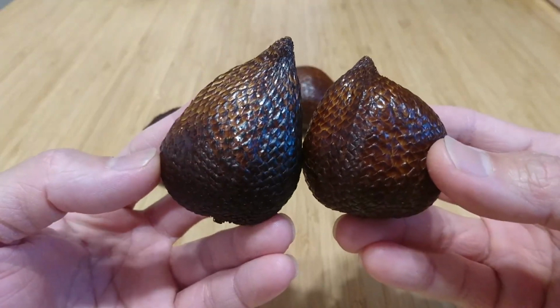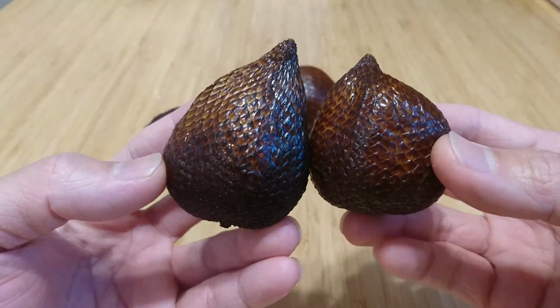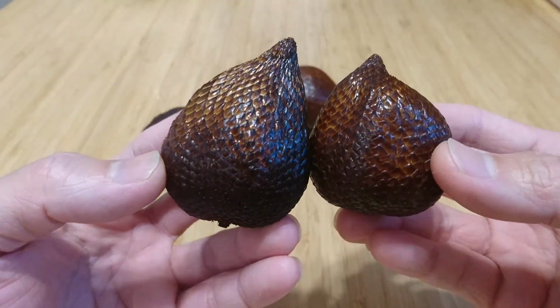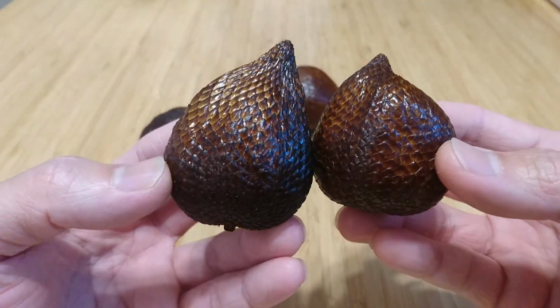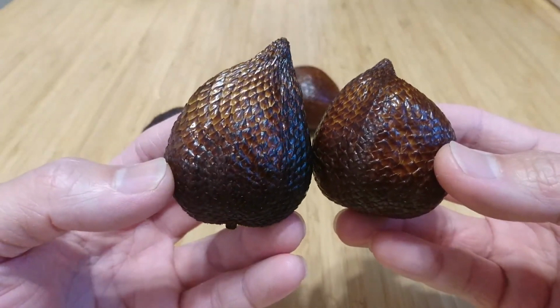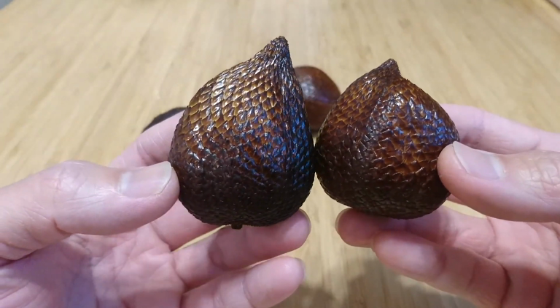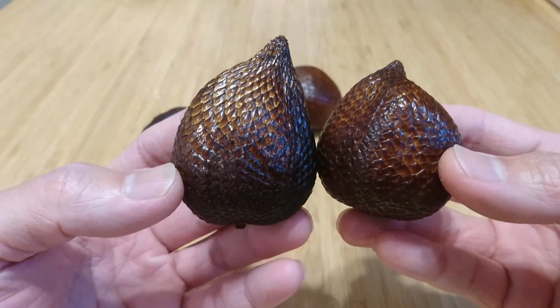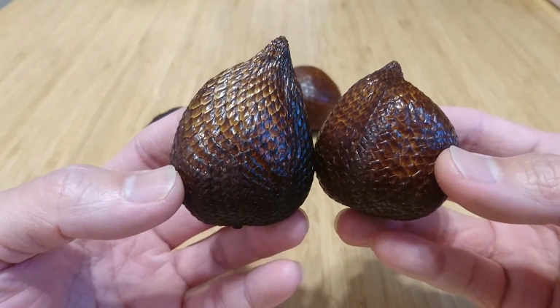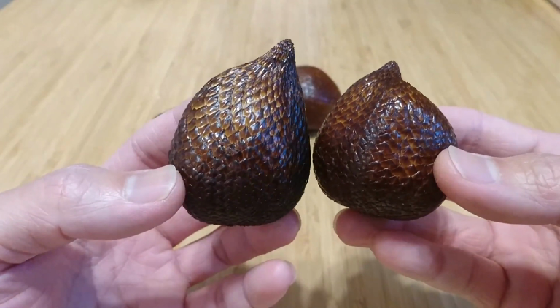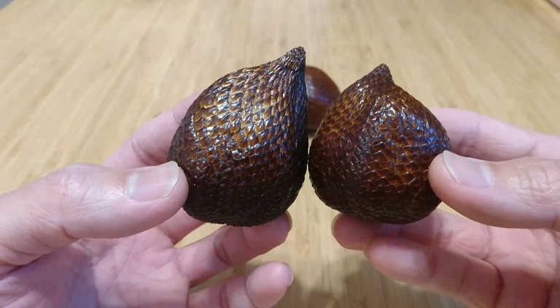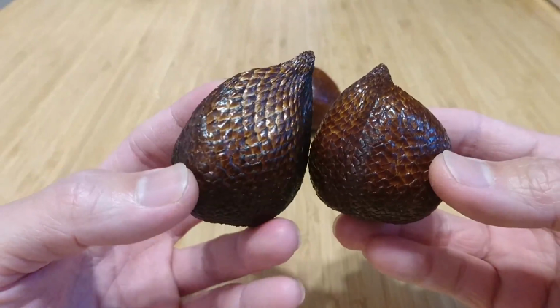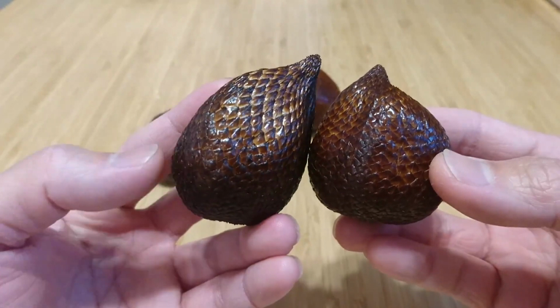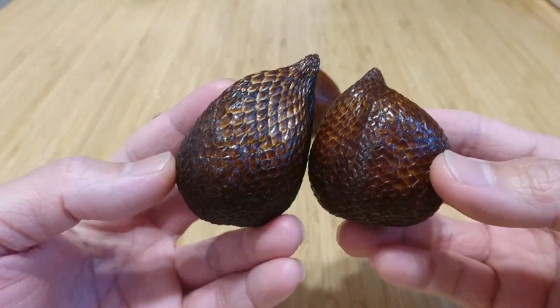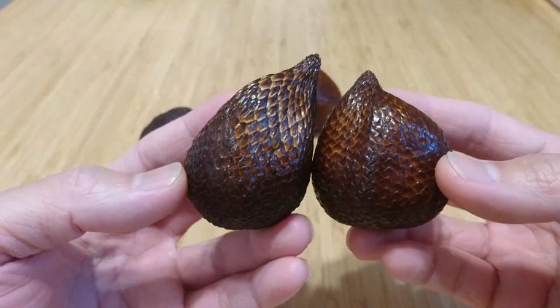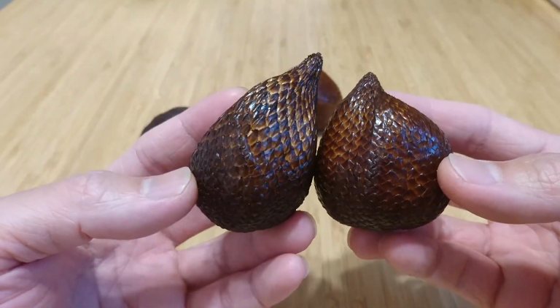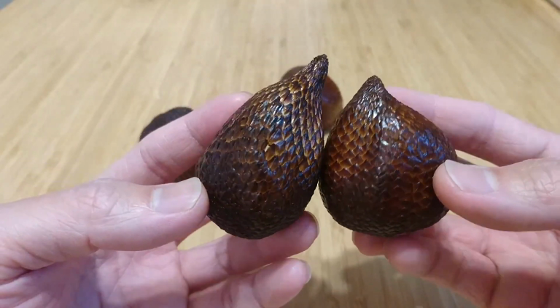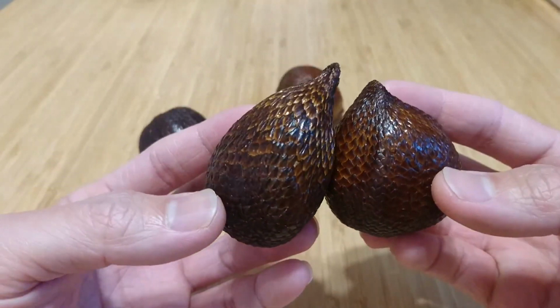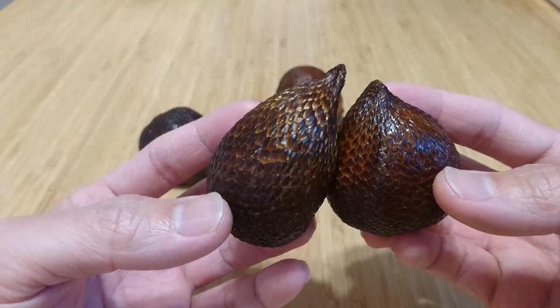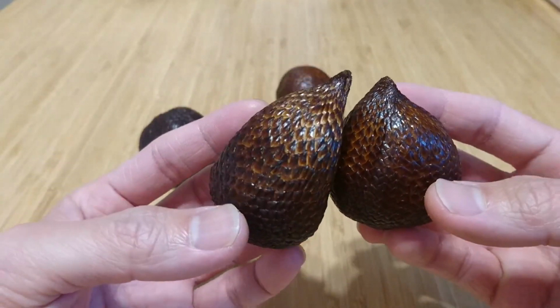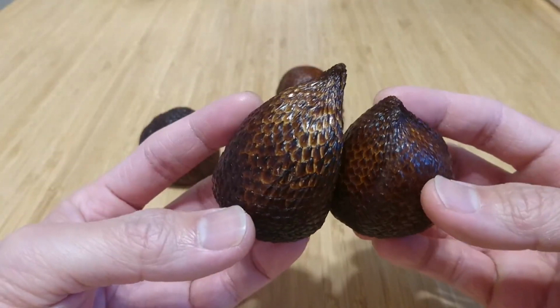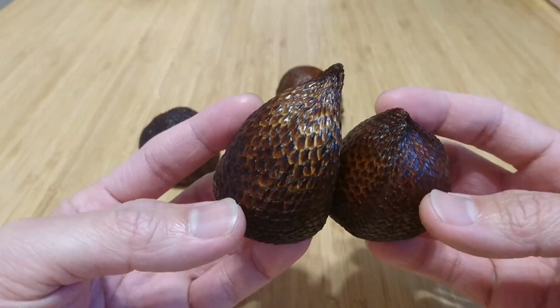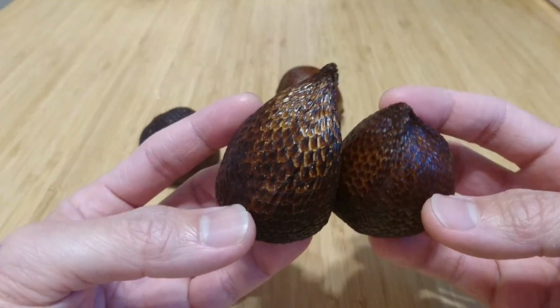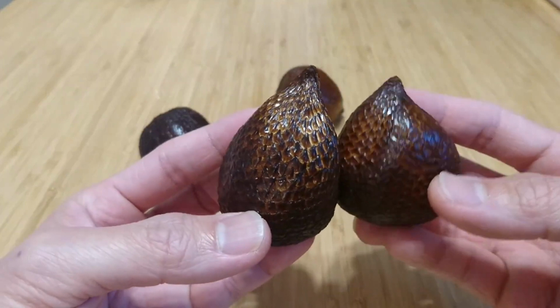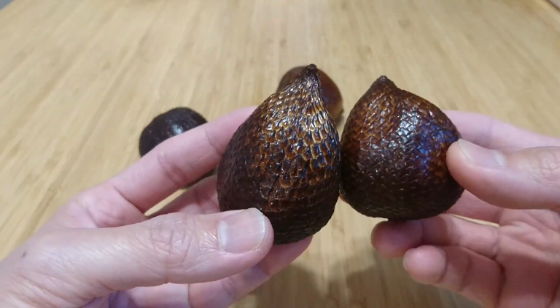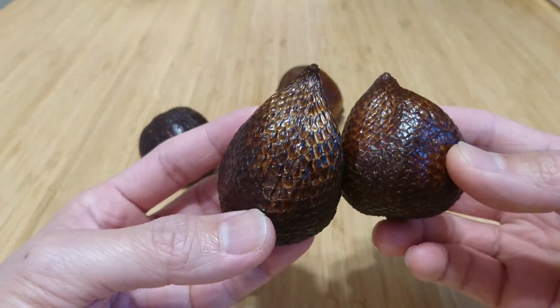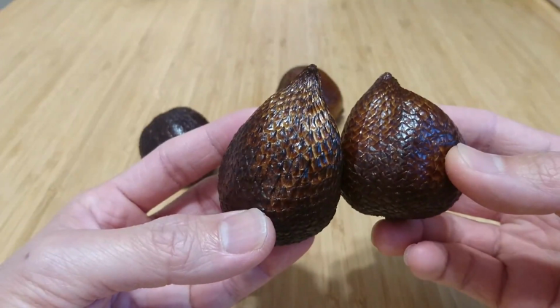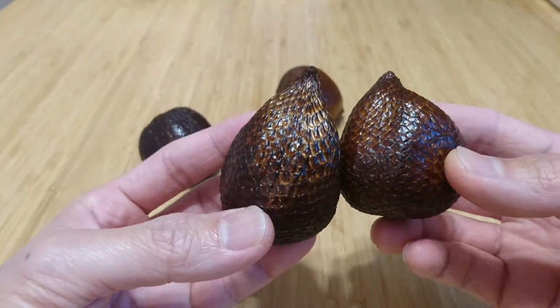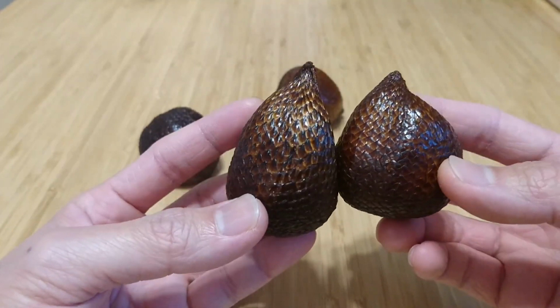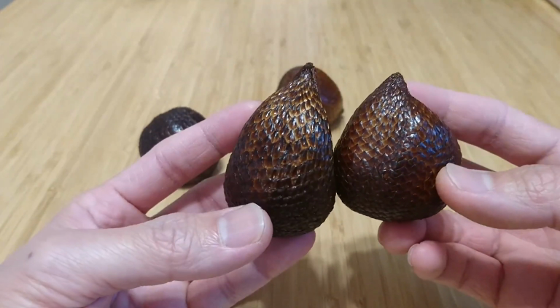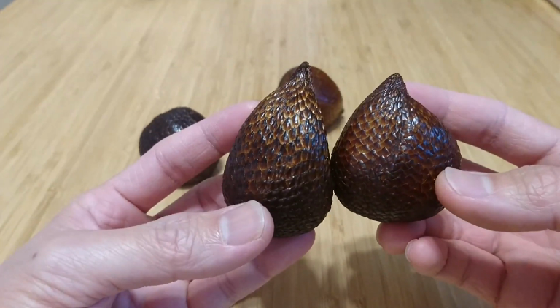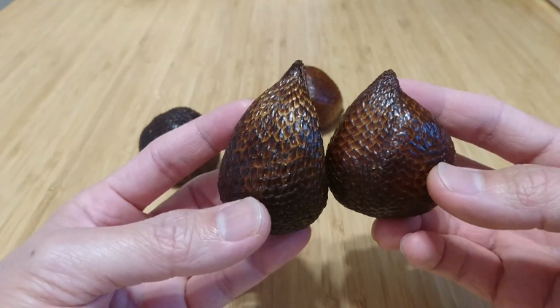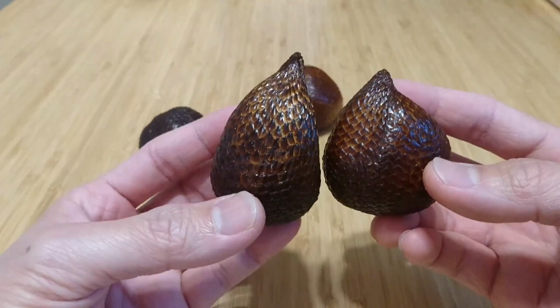These fruit are eaten quite regularly. The trees produce prolifically — they have a ton of trees. So let's peel one open and take a look at what's inside.